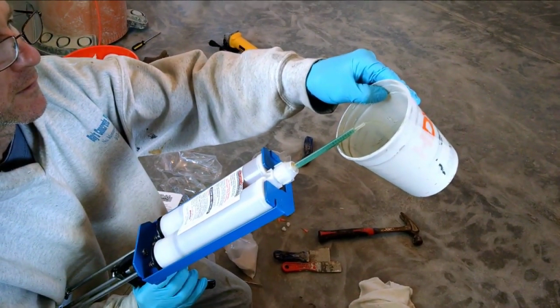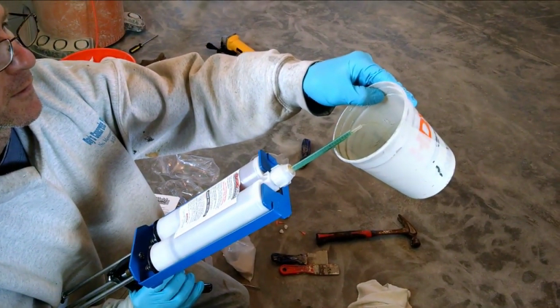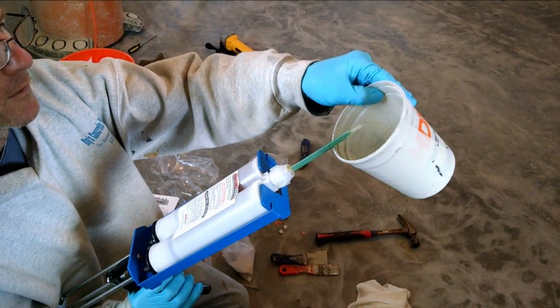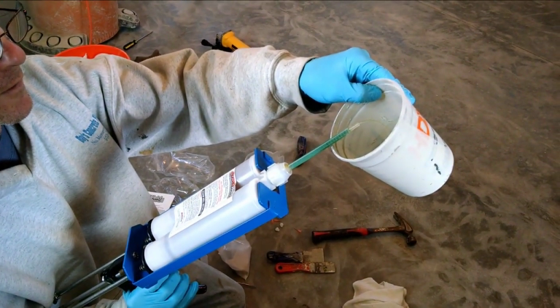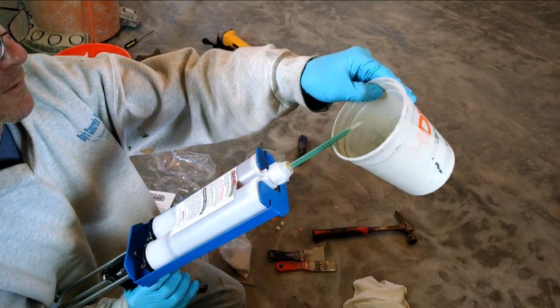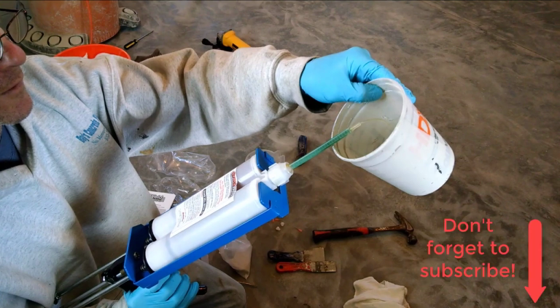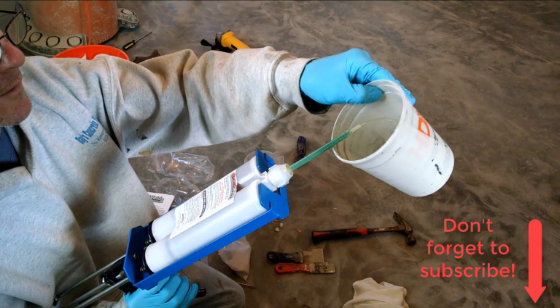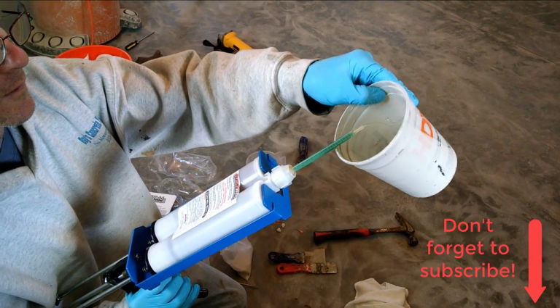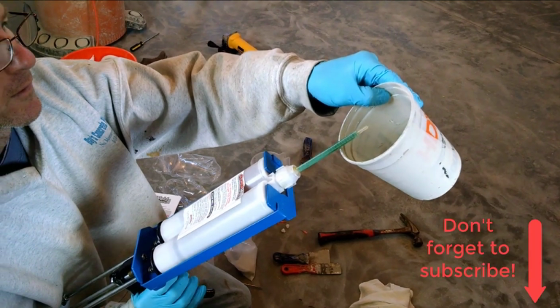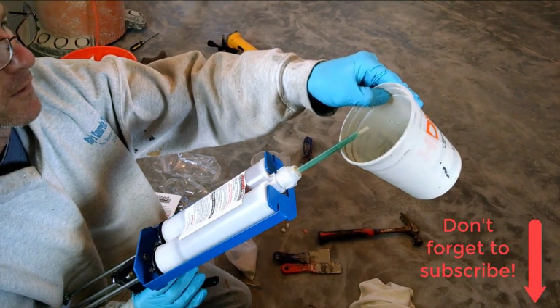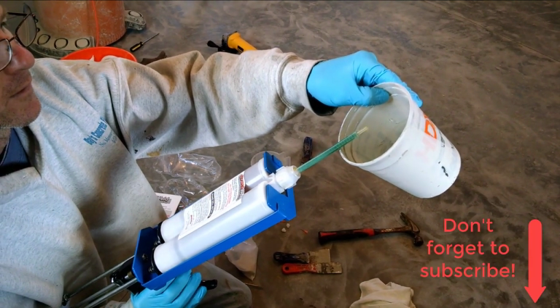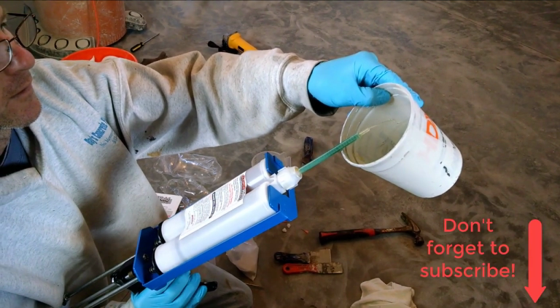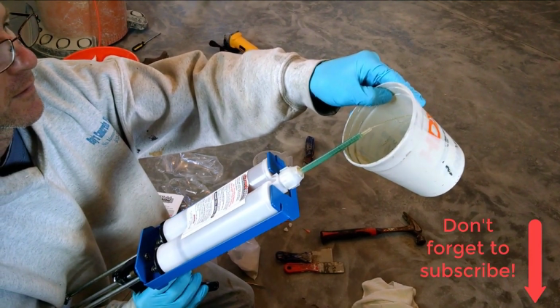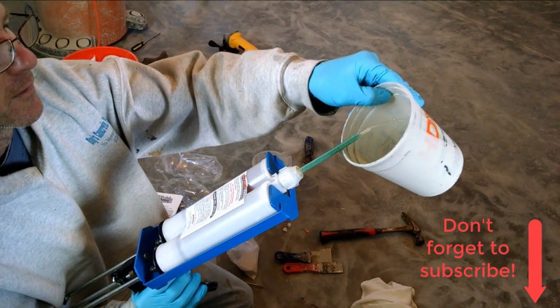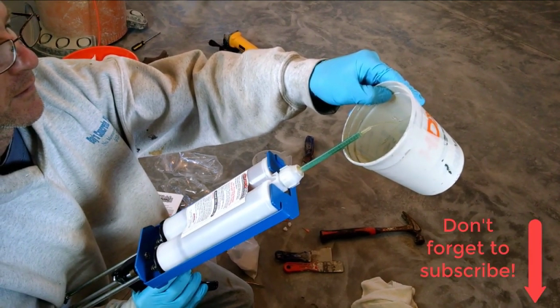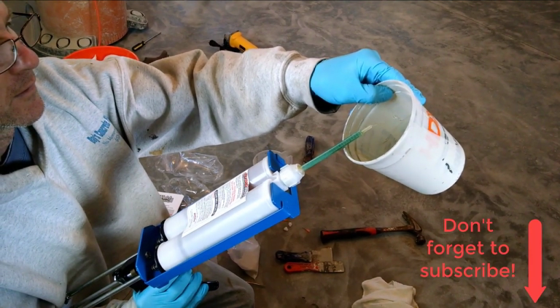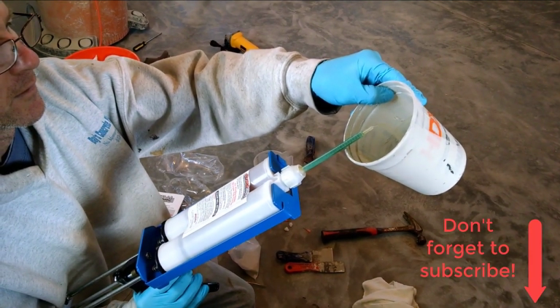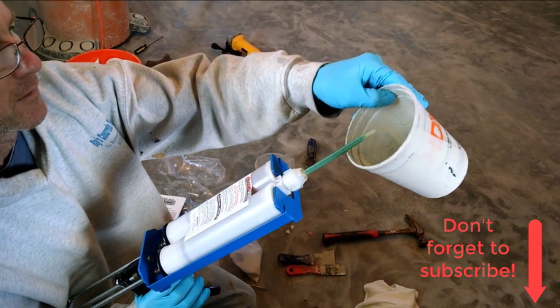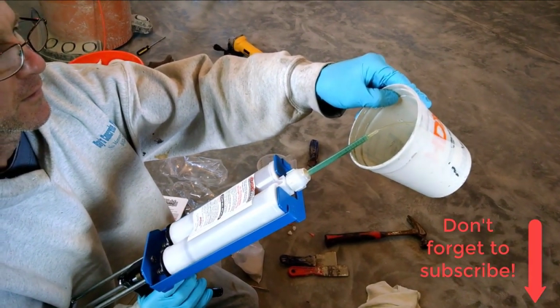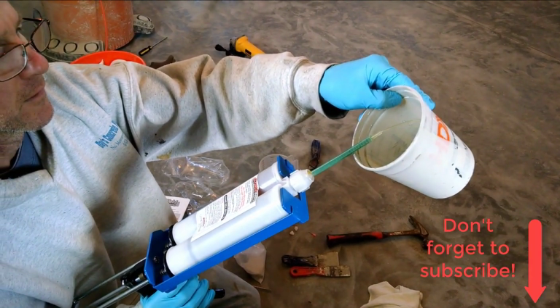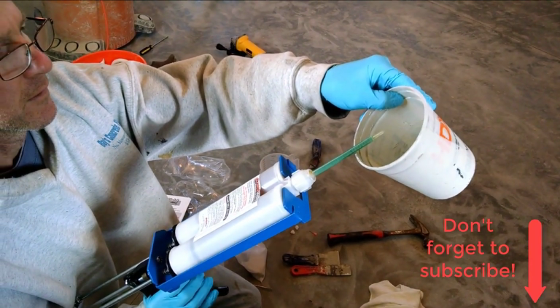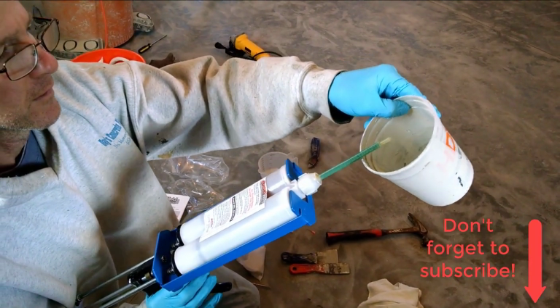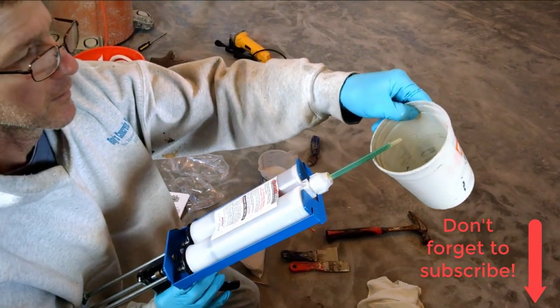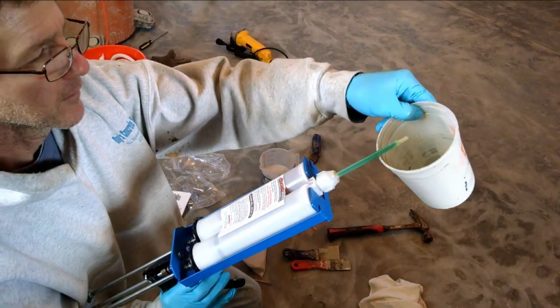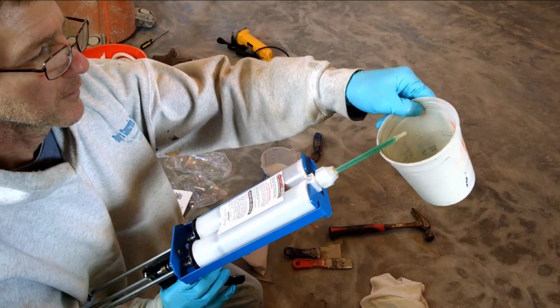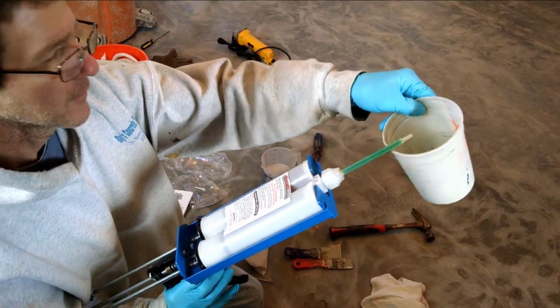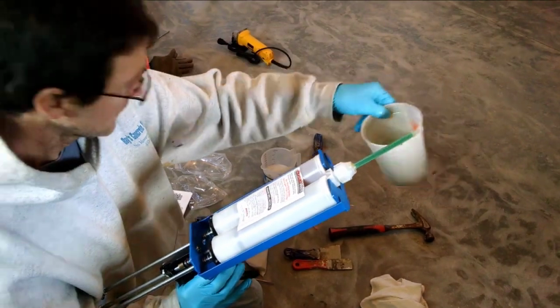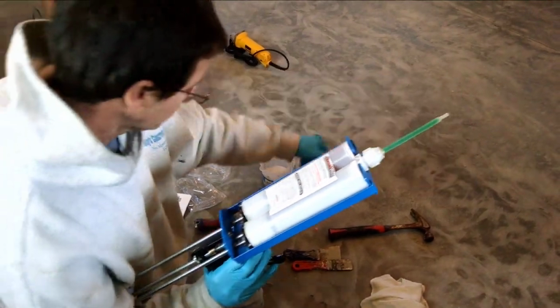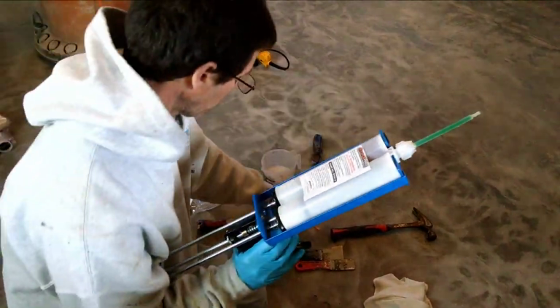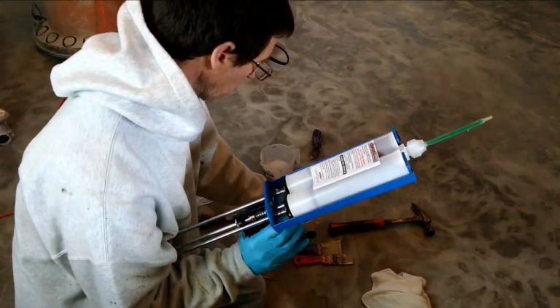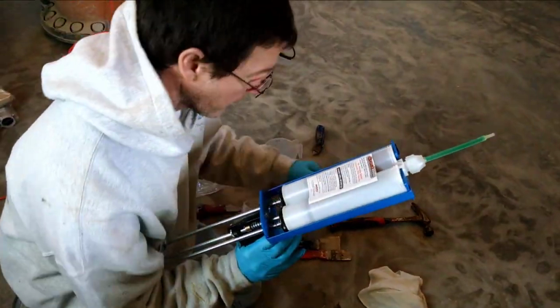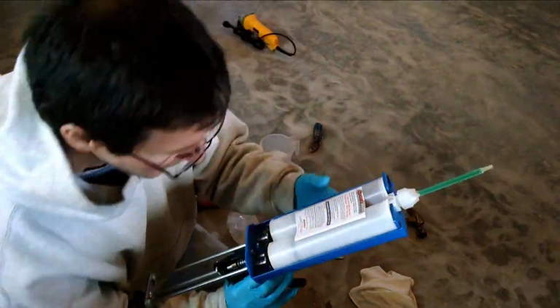Once you get the nozzle on, that nozzle mixes part A and part B together. You've got to purge a little bit of that material out first so you get it mixed together properly.